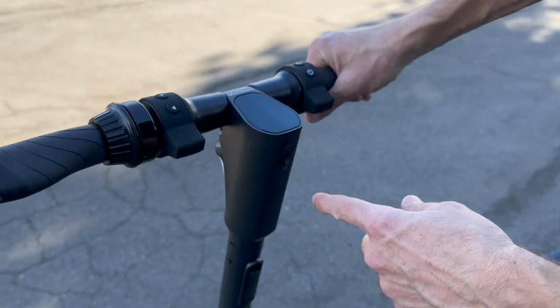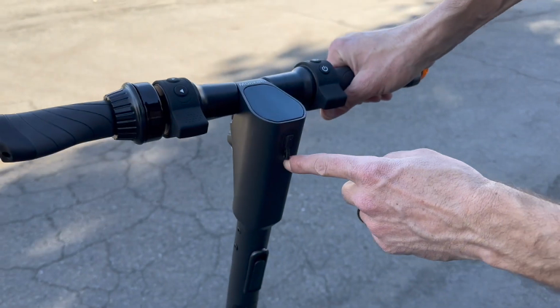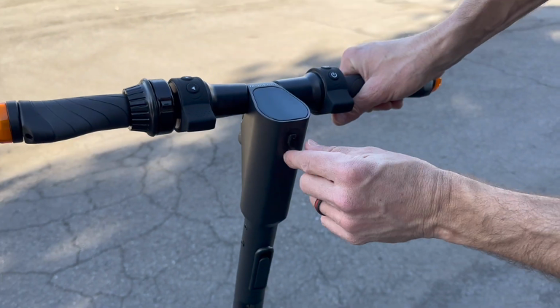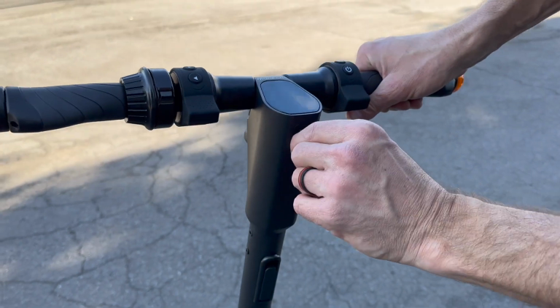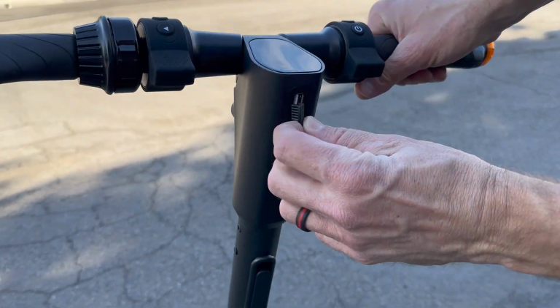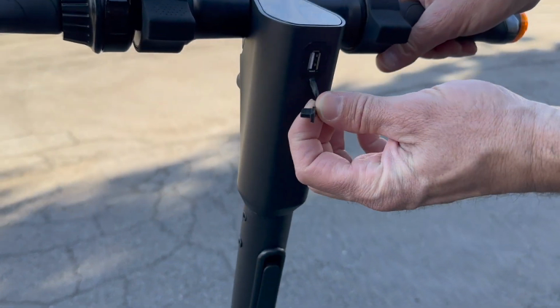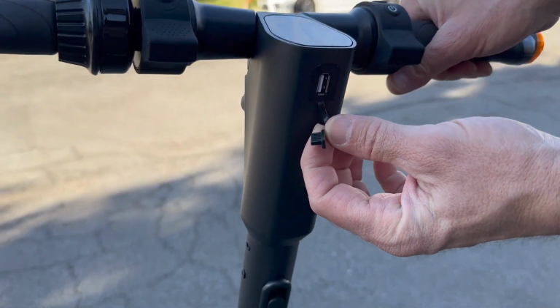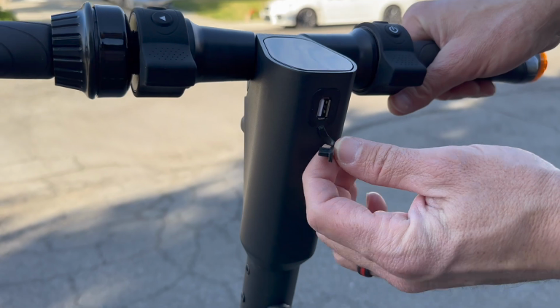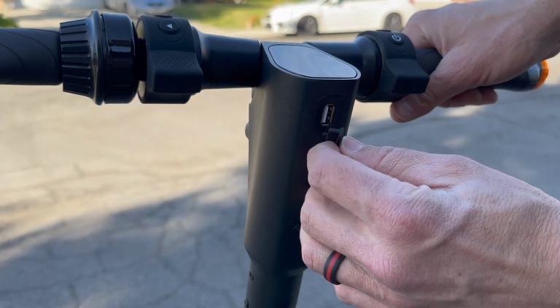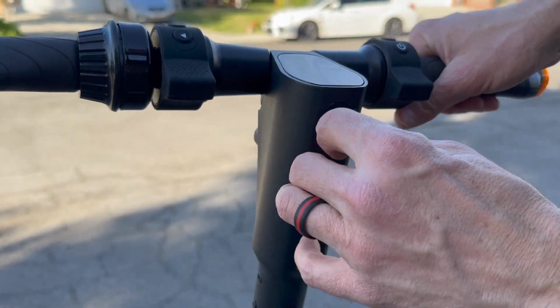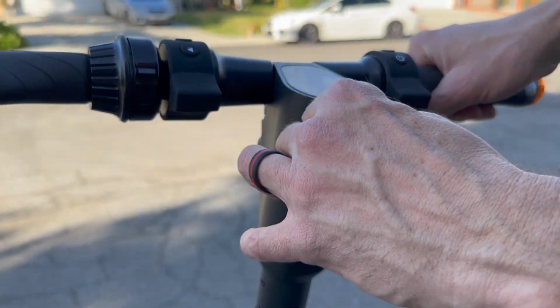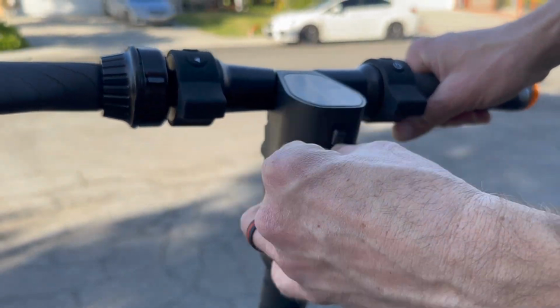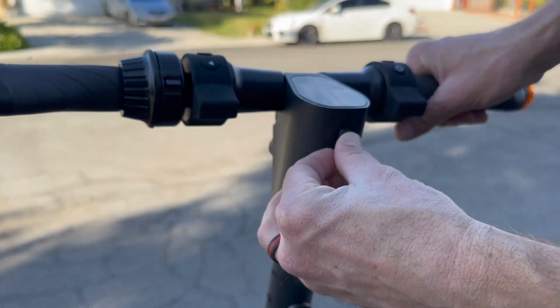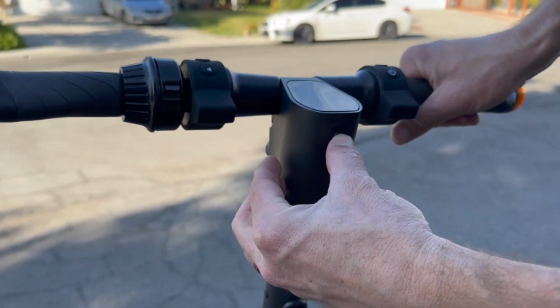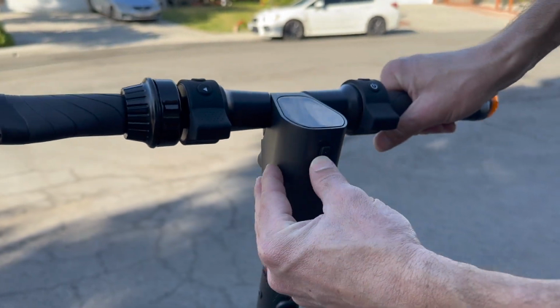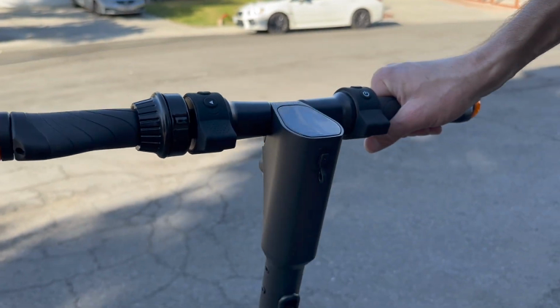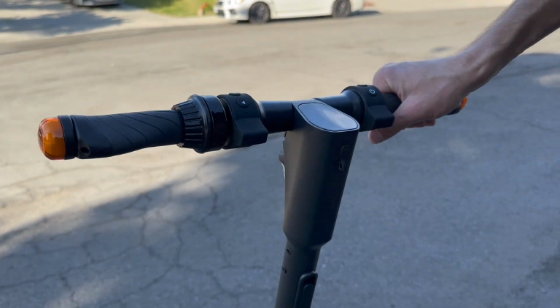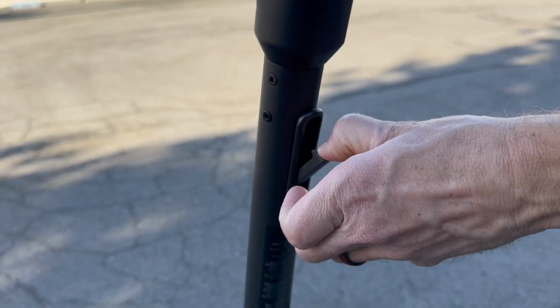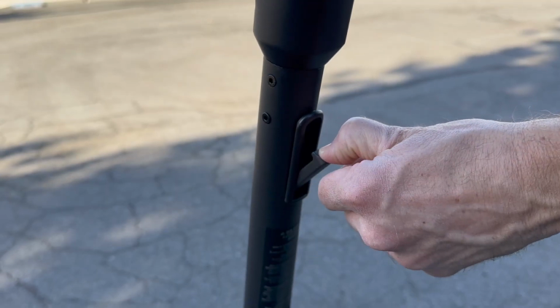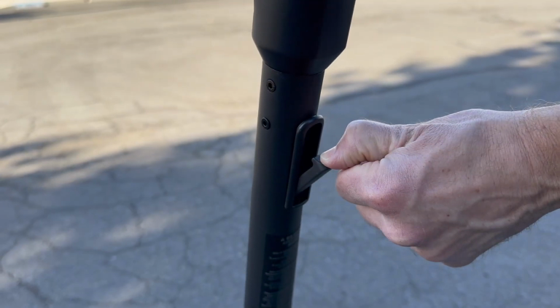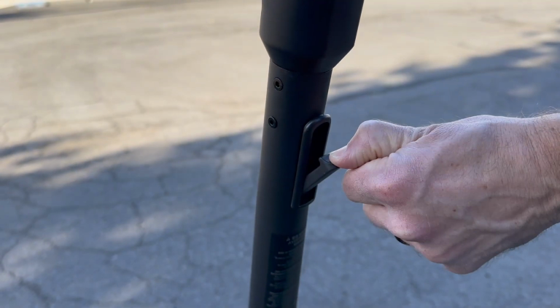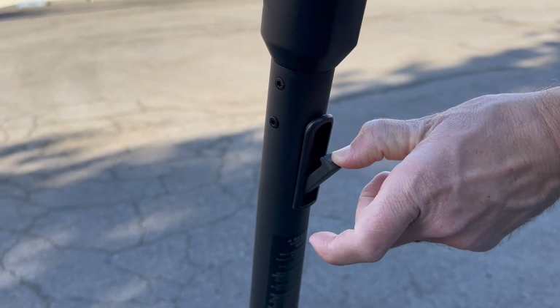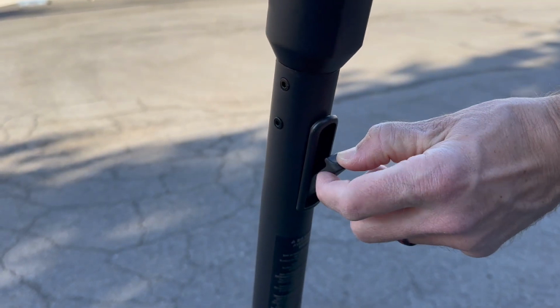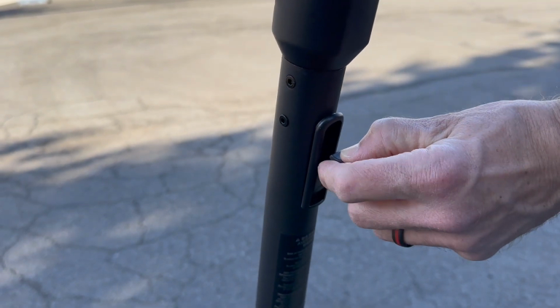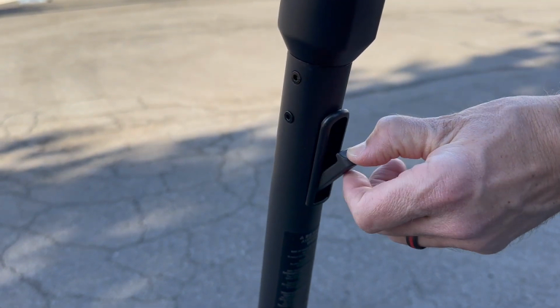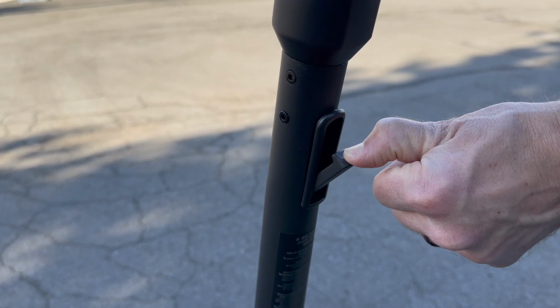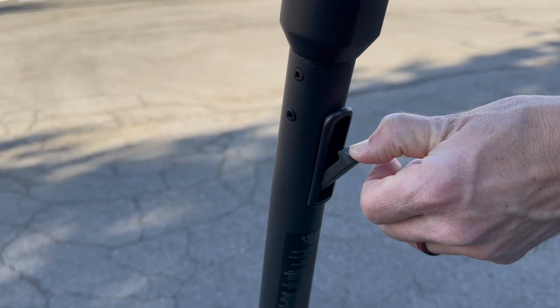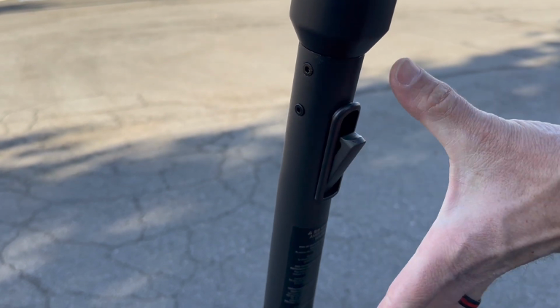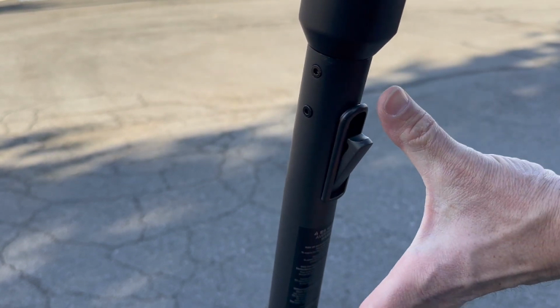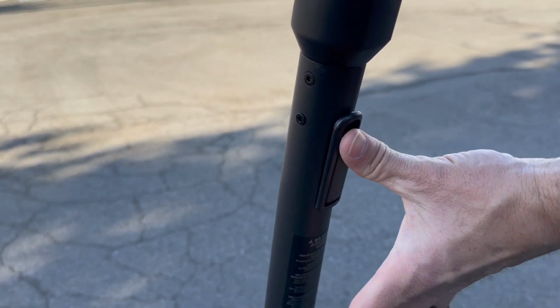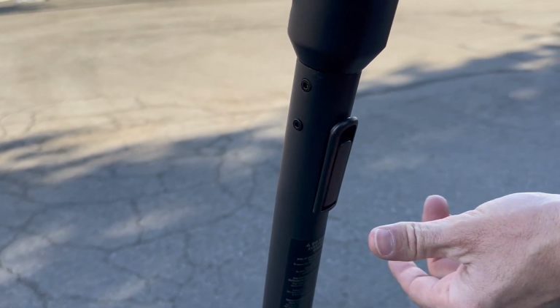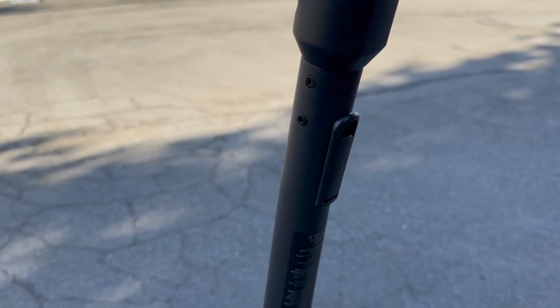It has a USB port so you can charge your devices off of it. You don't want to put a lot of weight on it, but it does have a nice little hook to be able to hang a small bag on there.